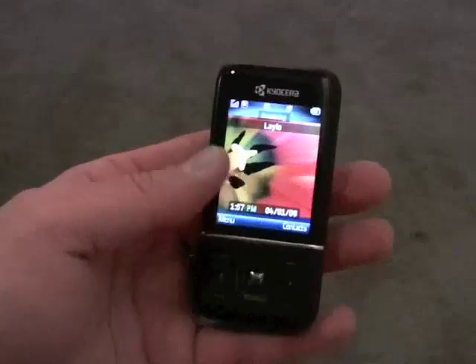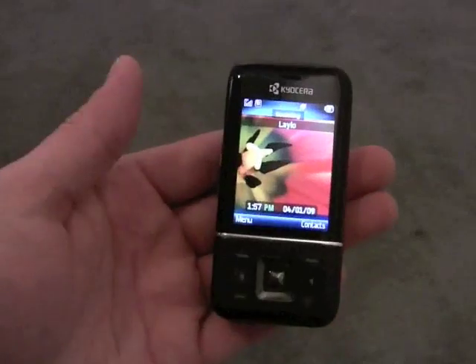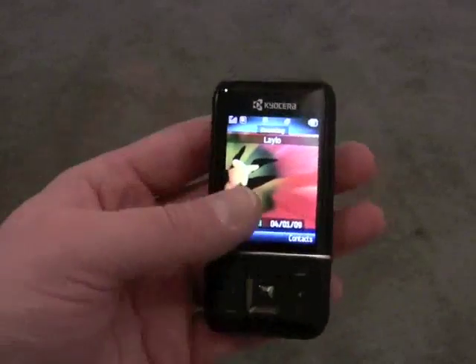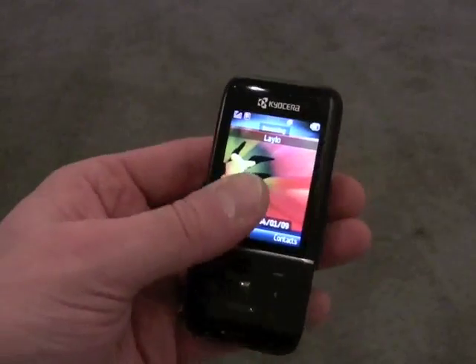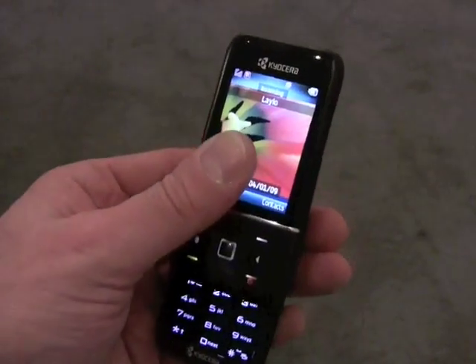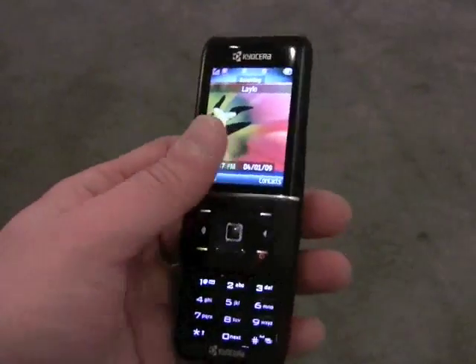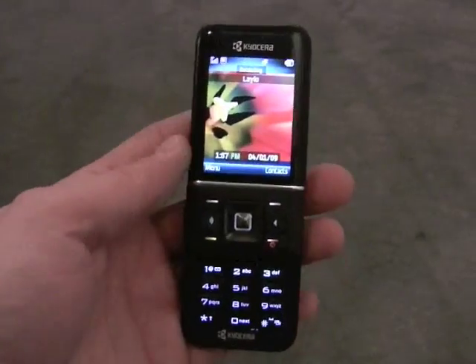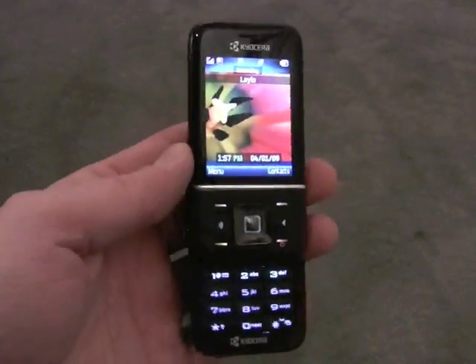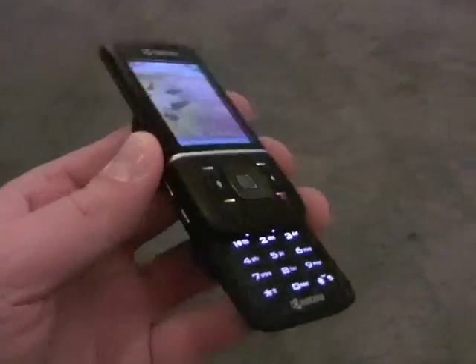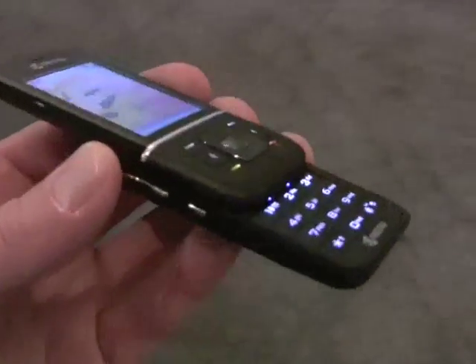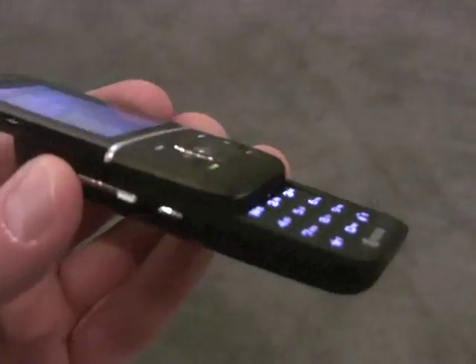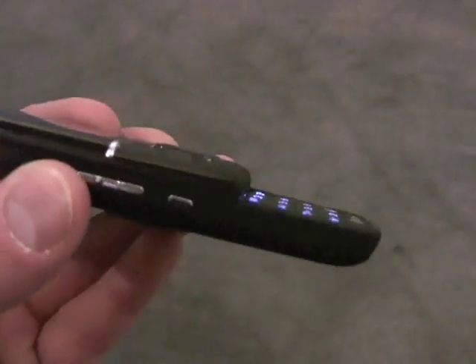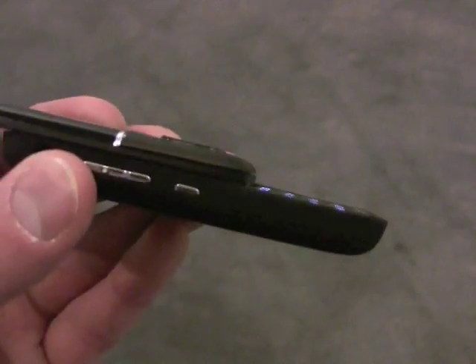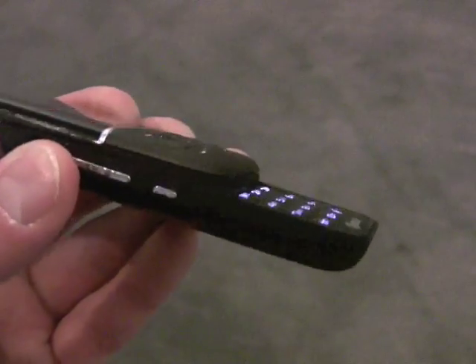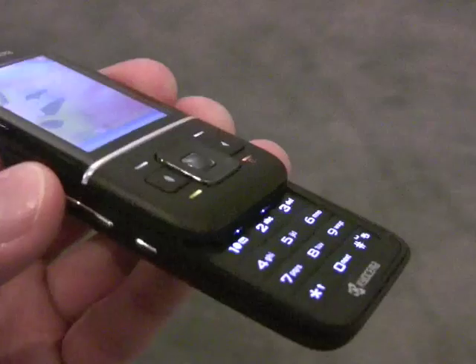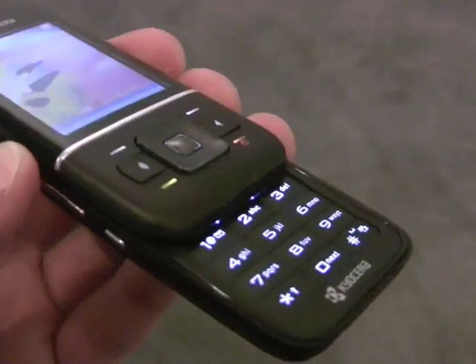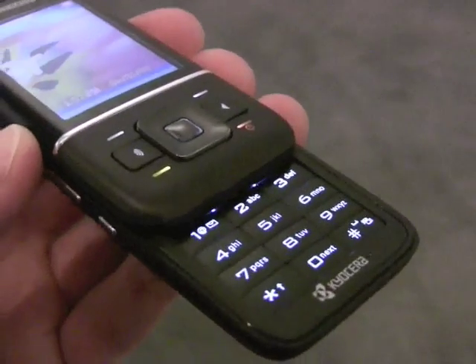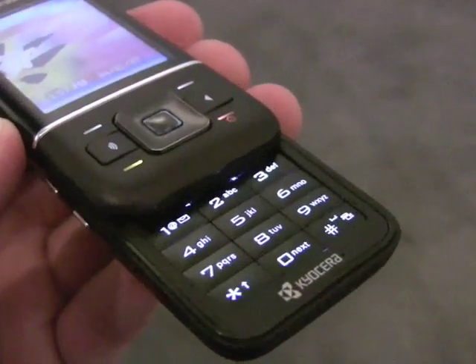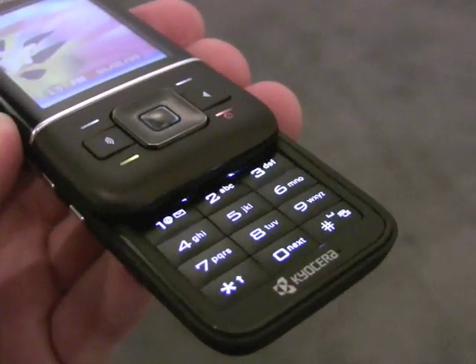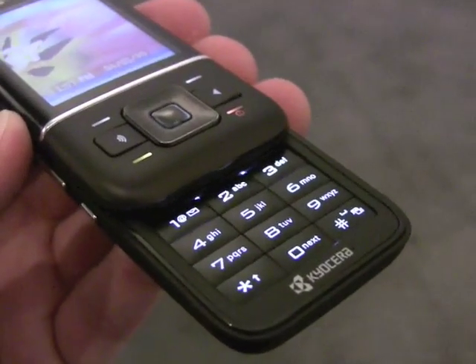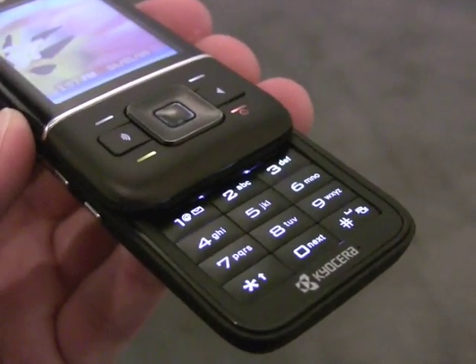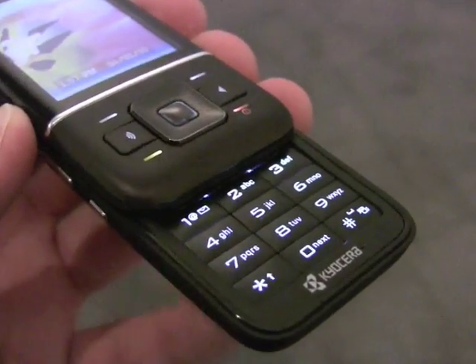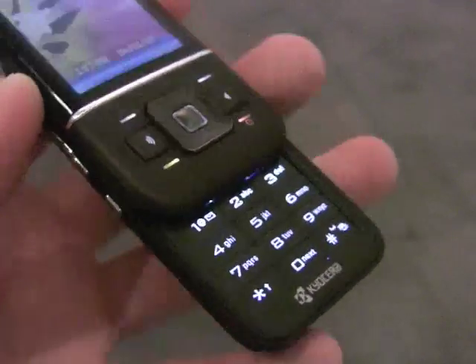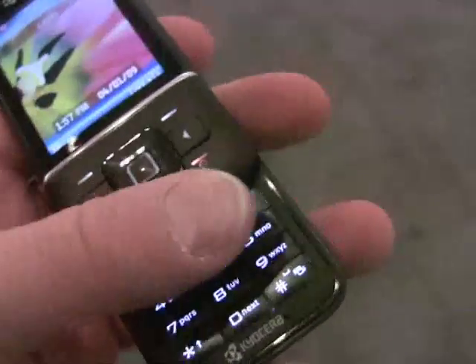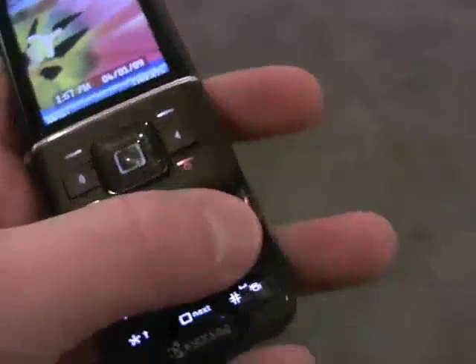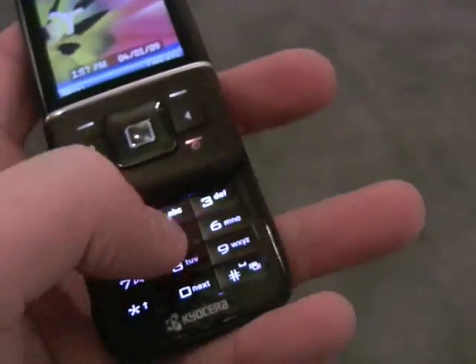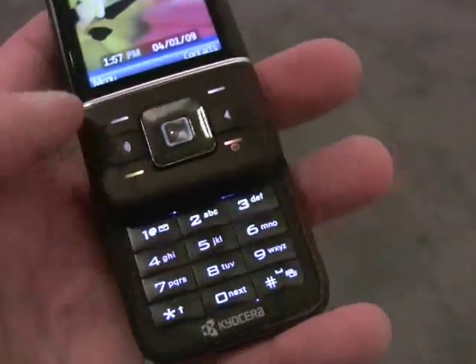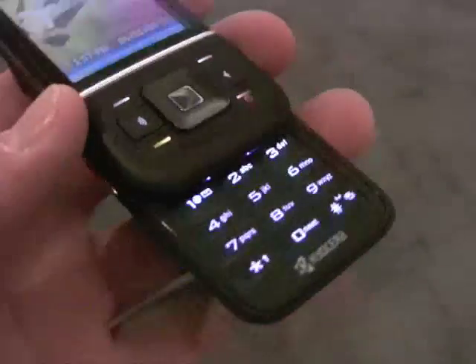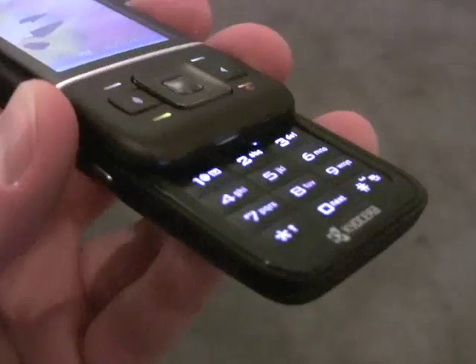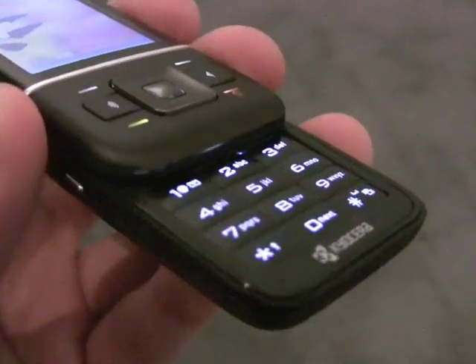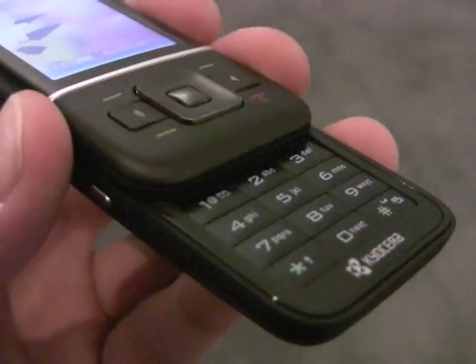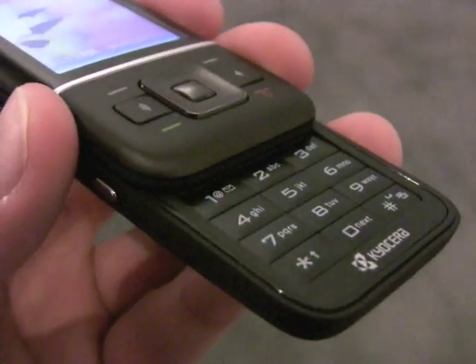The slider feels good in your hands and has a fantastic keypad, I have to say. The keypad feels very good, the buttons have nice travel and feedback, and there's a nice soft touch covering on it that makes it very comfortable.